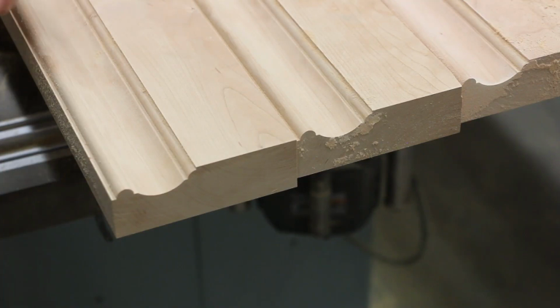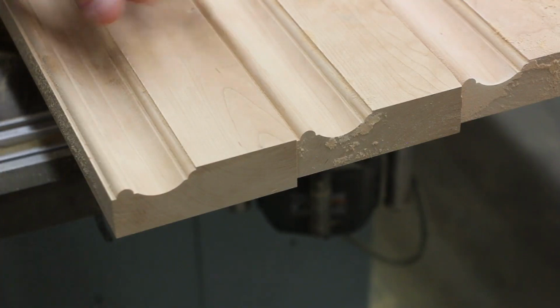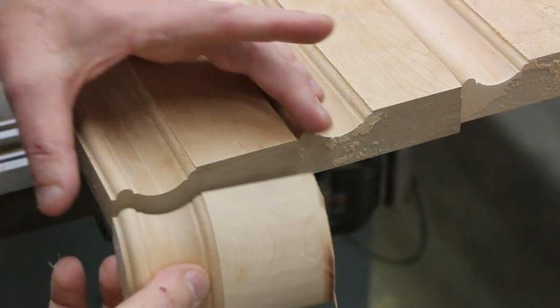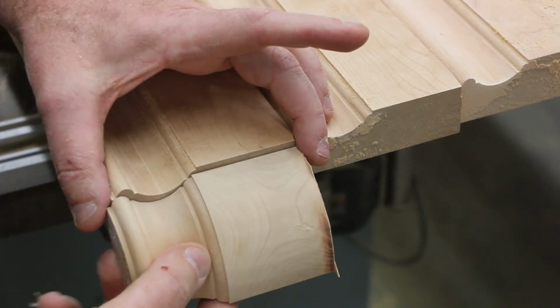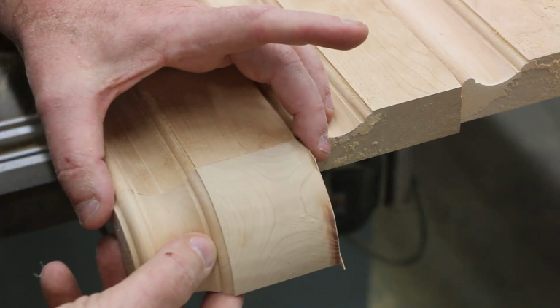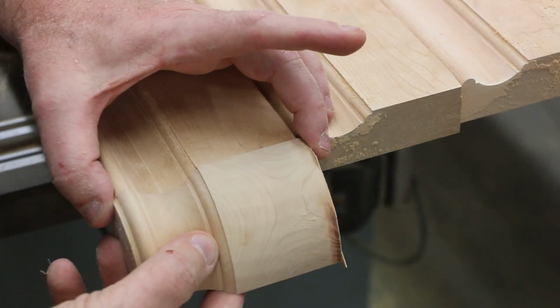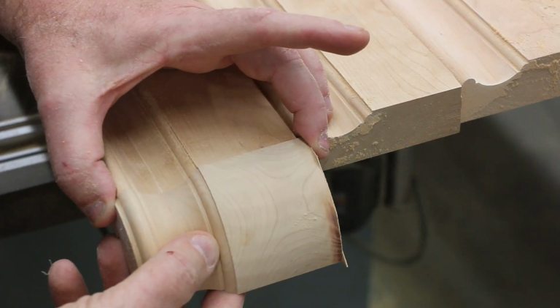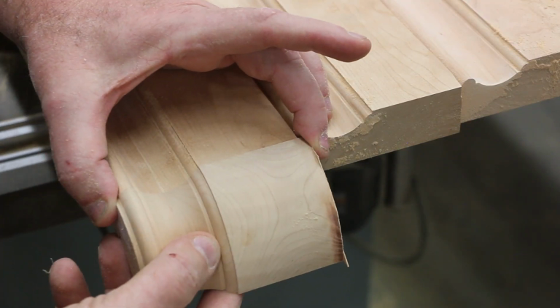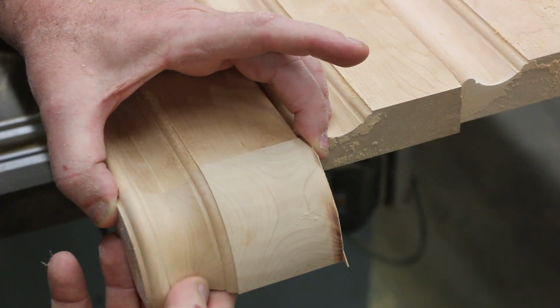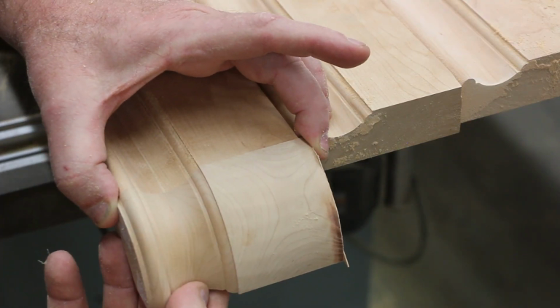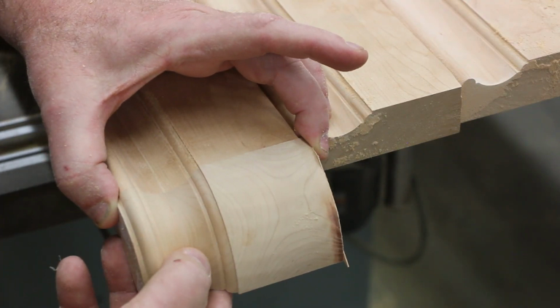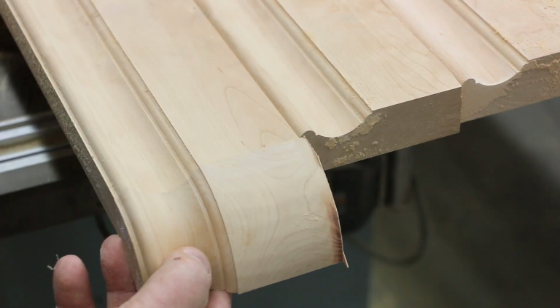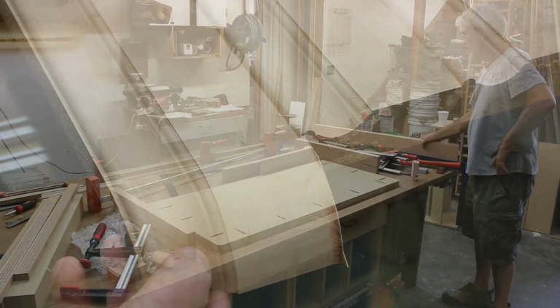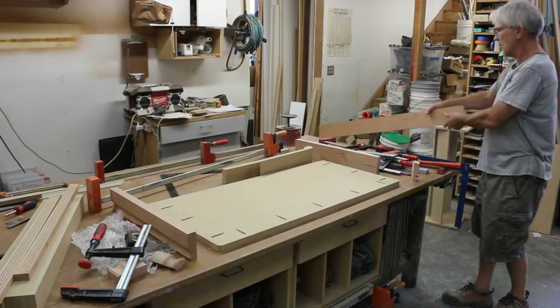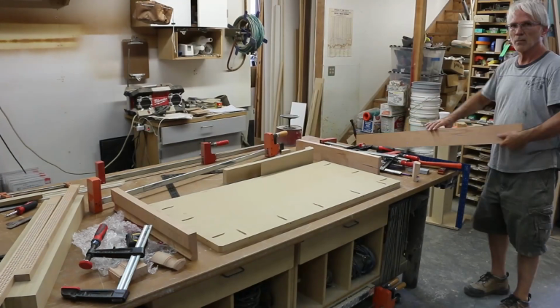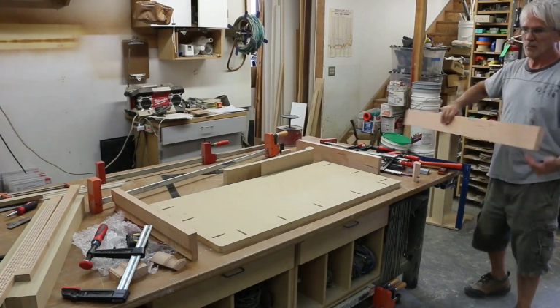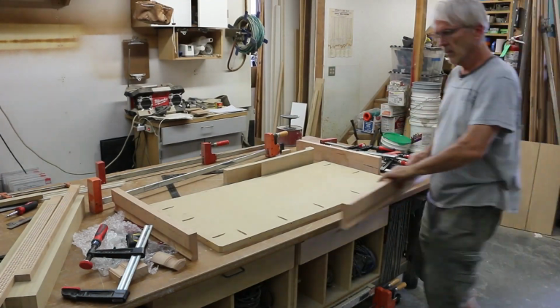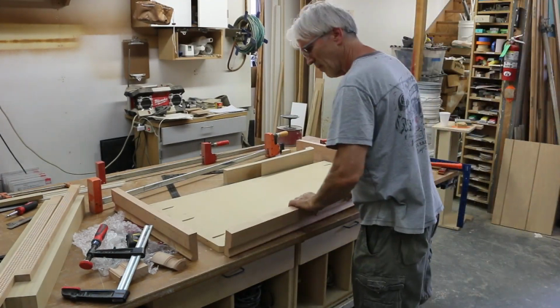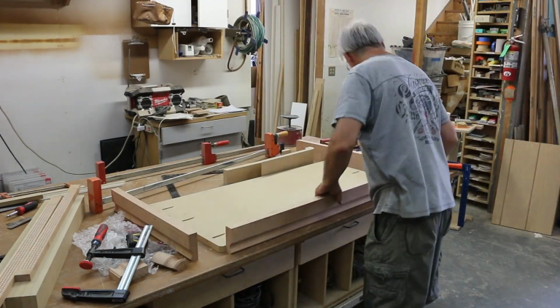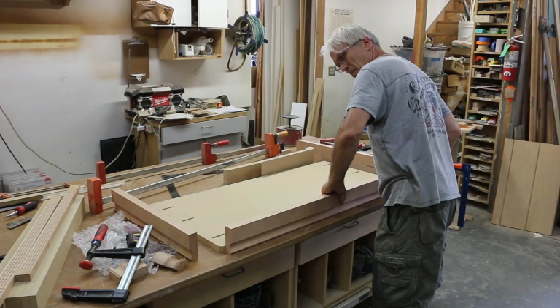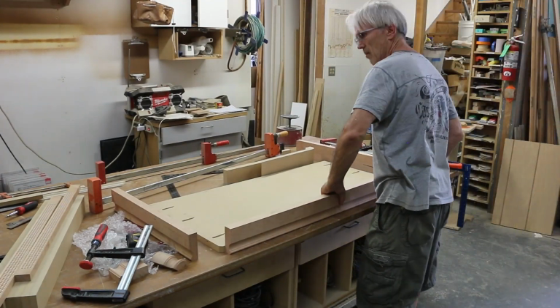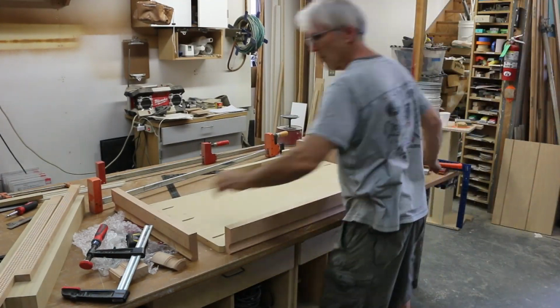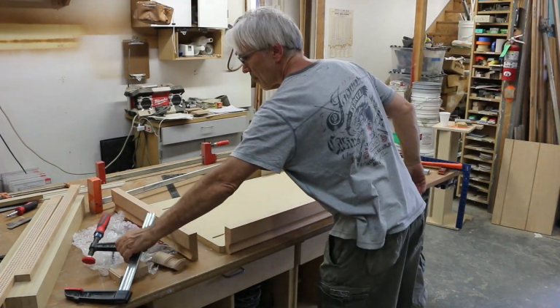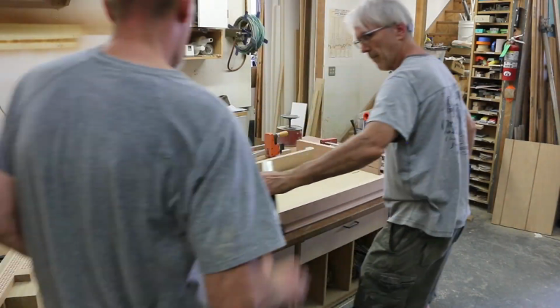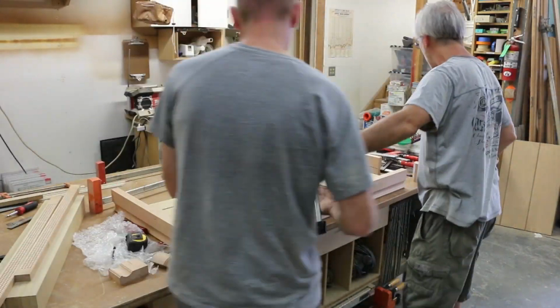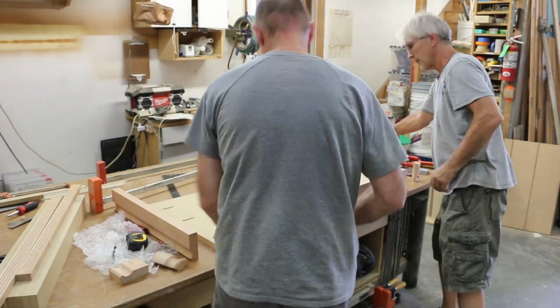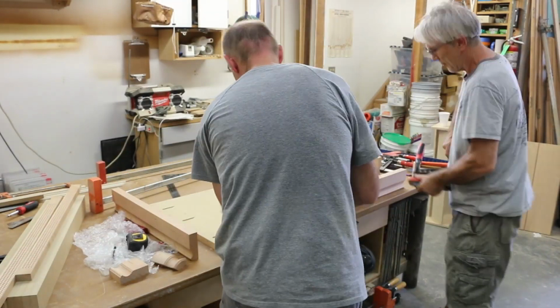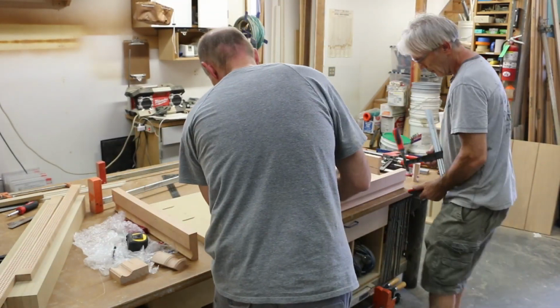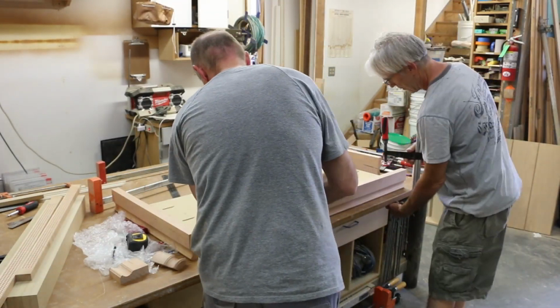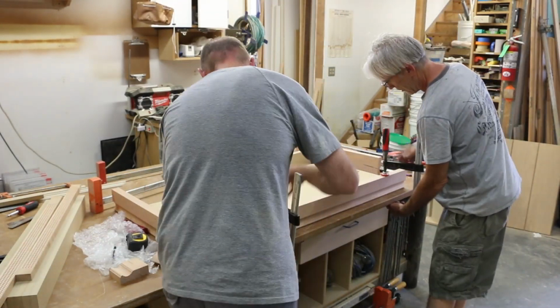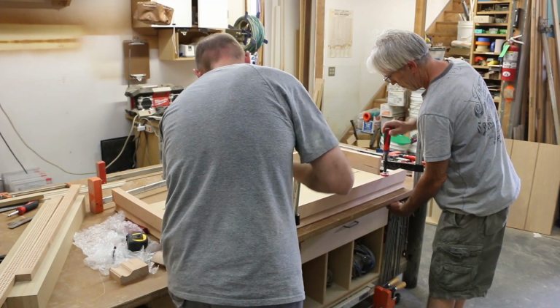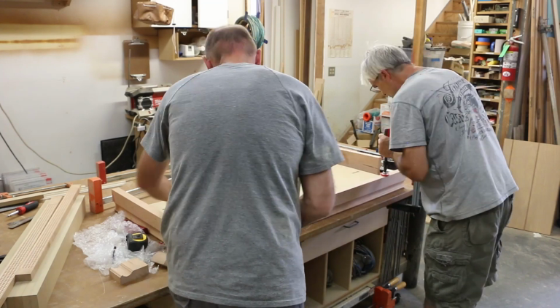Don't you love it when parts fit perfectly? Check out how Michael mounts the molding and the corner pieces to the base to create a wrapped corner effect.